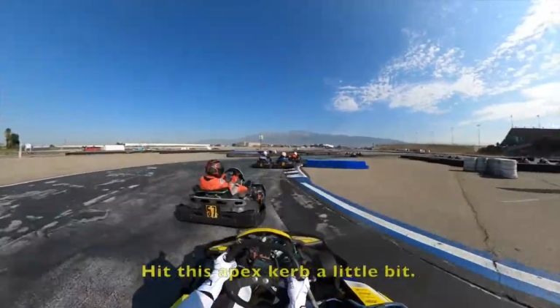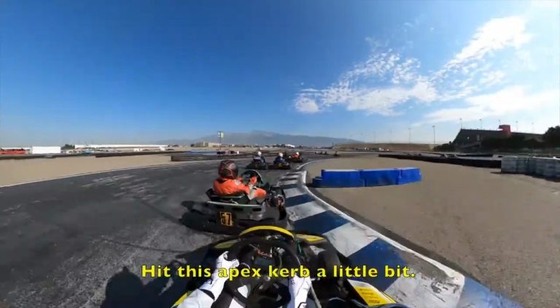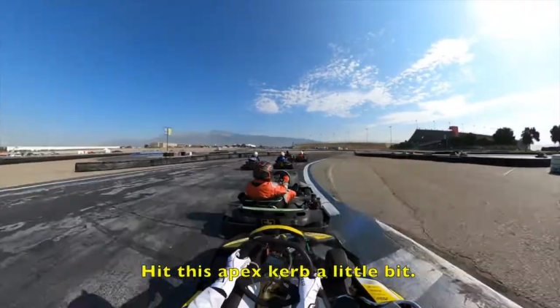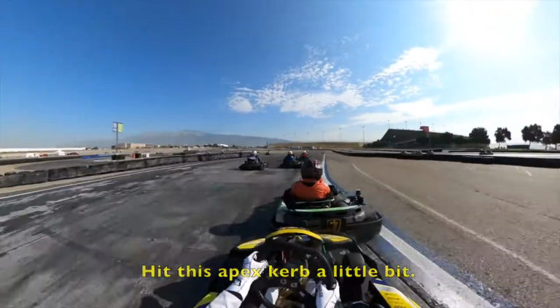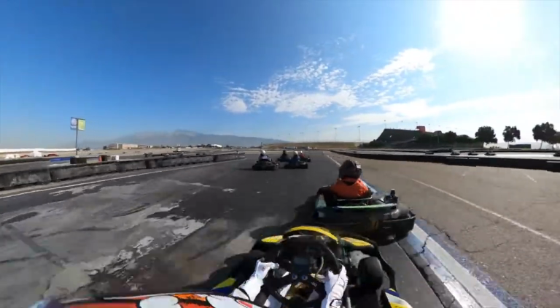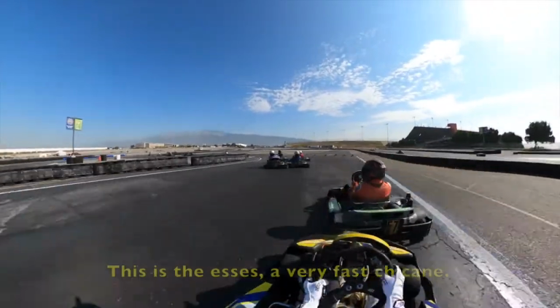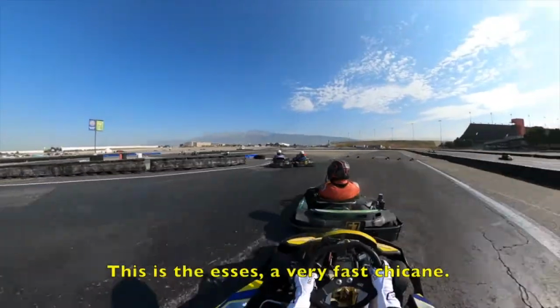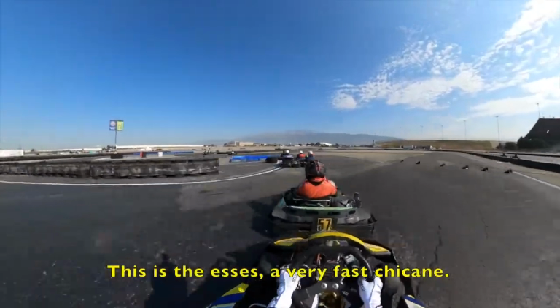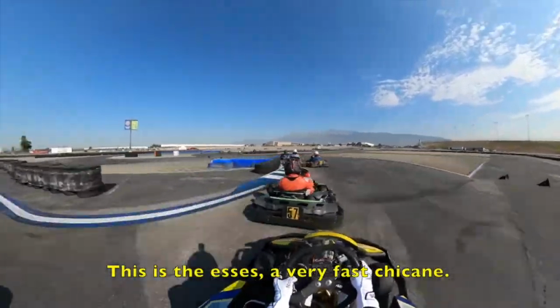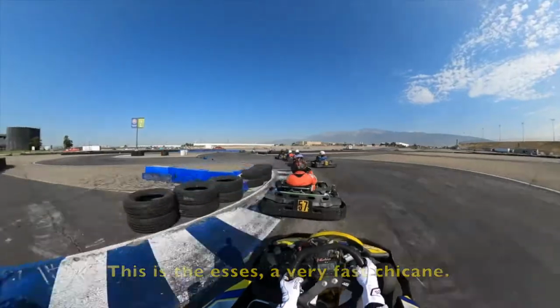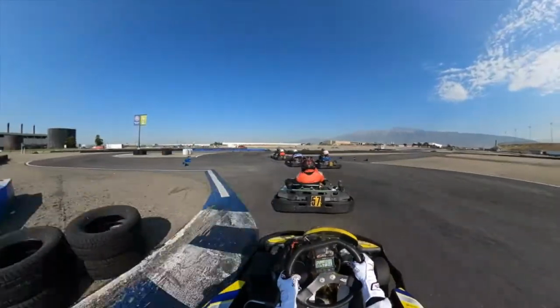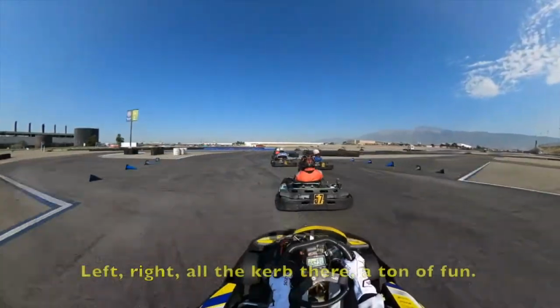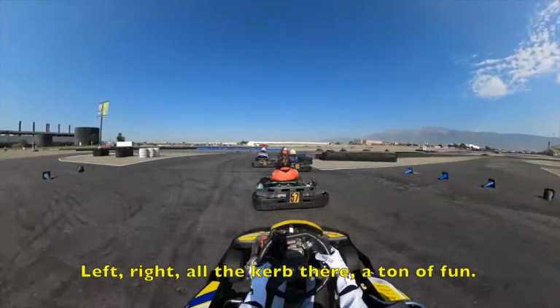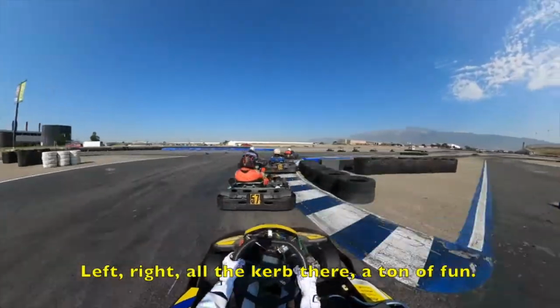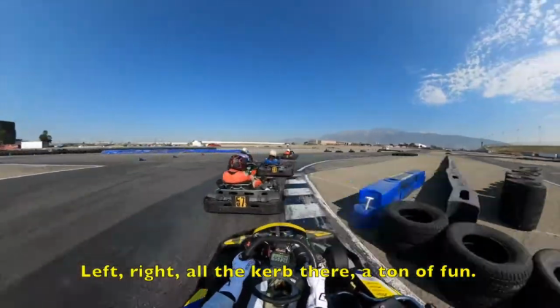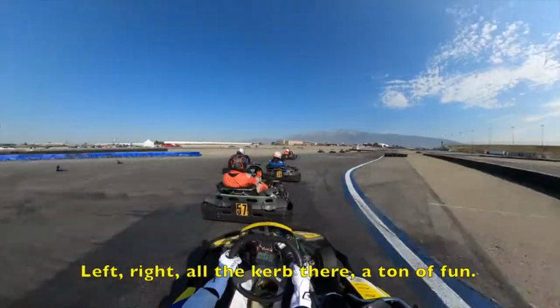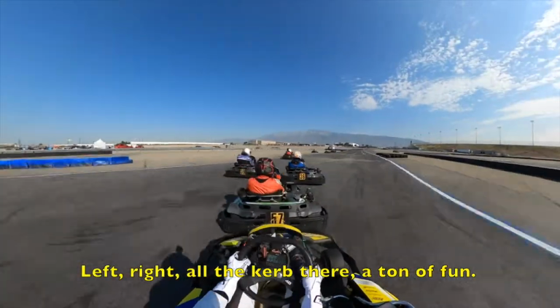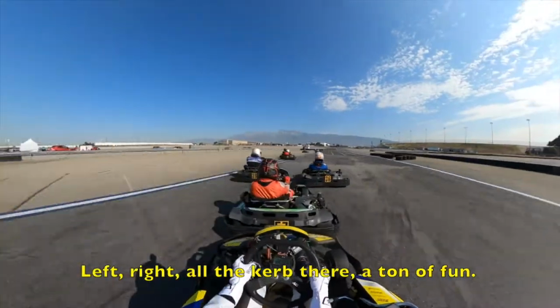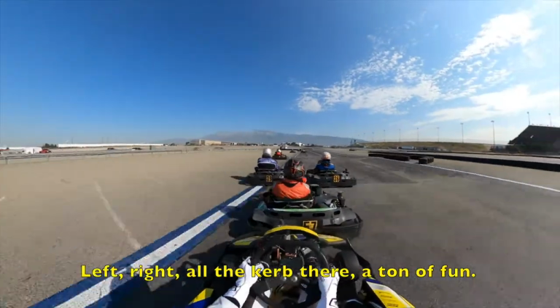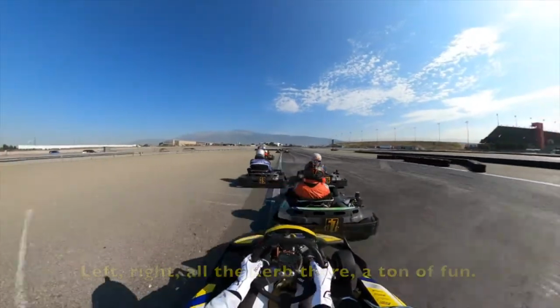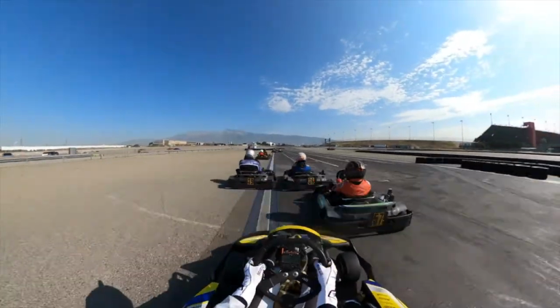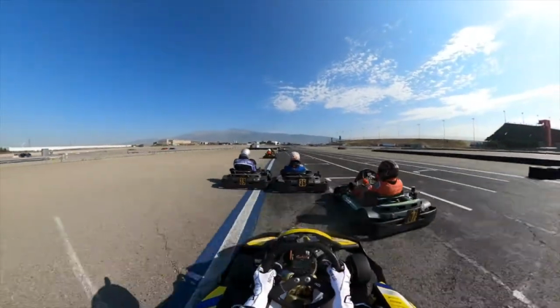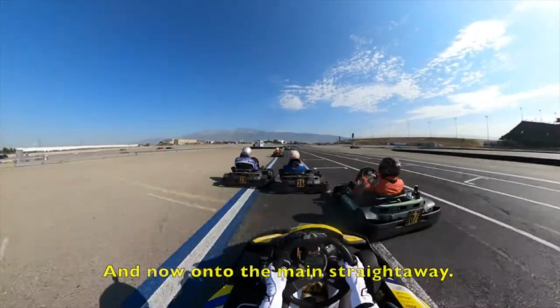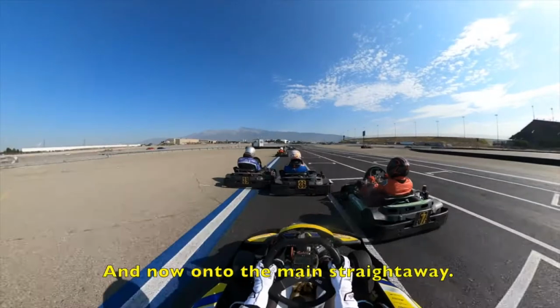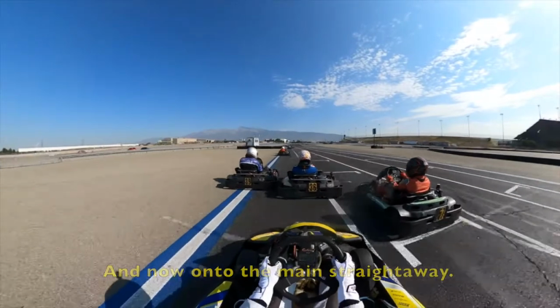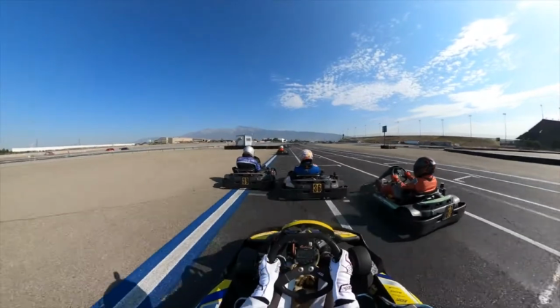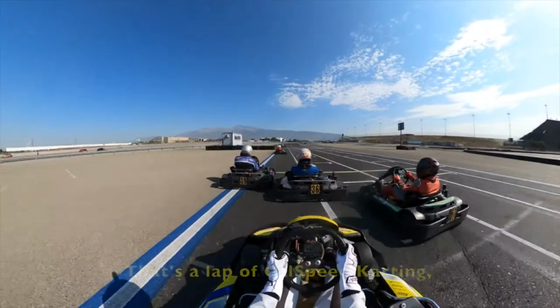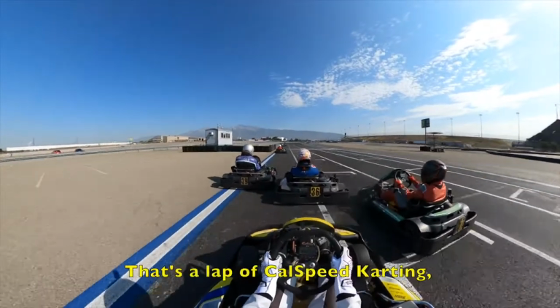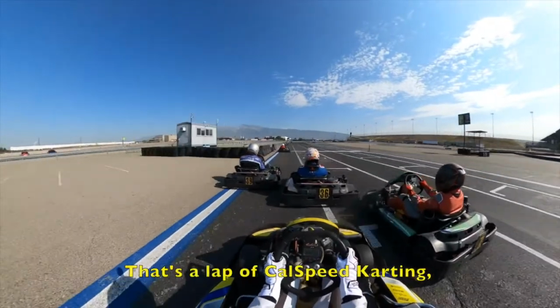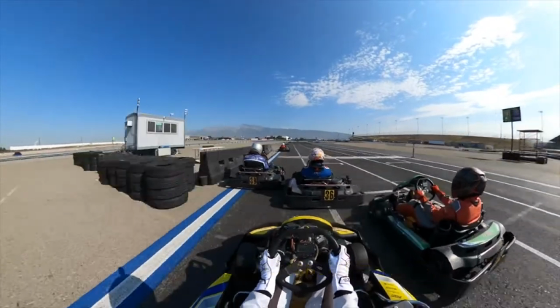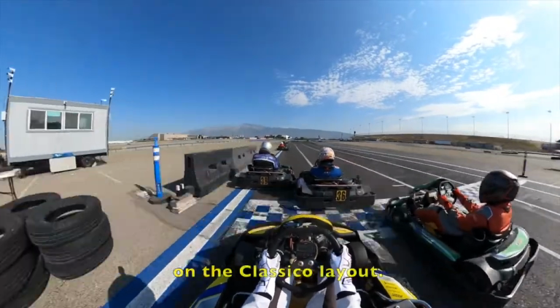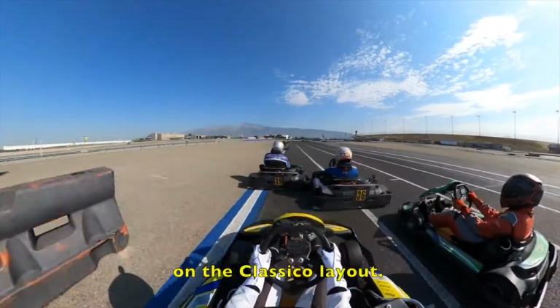Get the Safex curb a little bit. This is the Essence, a very fast arcade. Left, right, all of a curve there. It's under time. And that went to the main straightaway. That's a lot across the parking lot across the way.